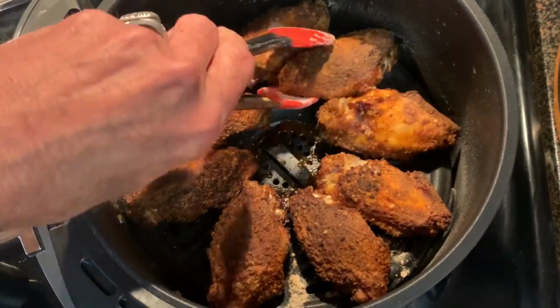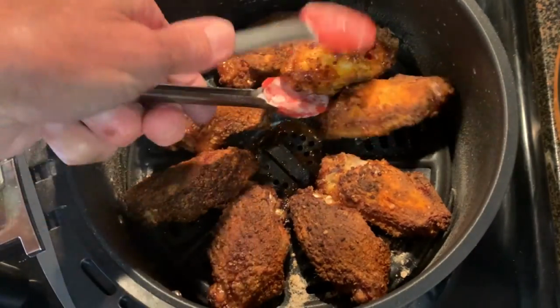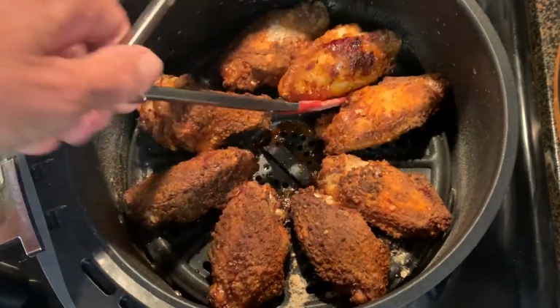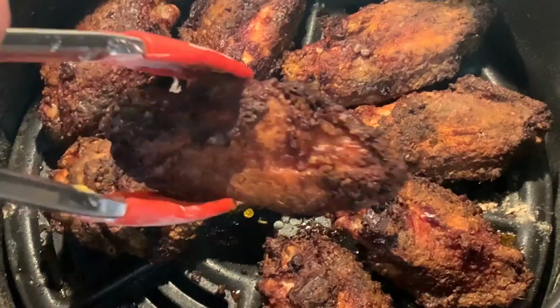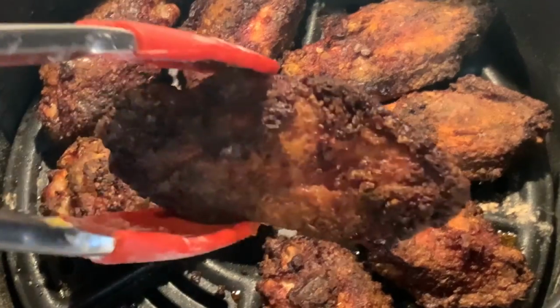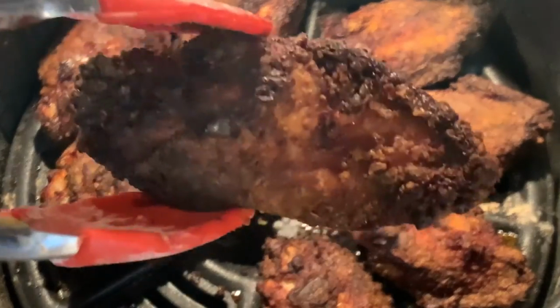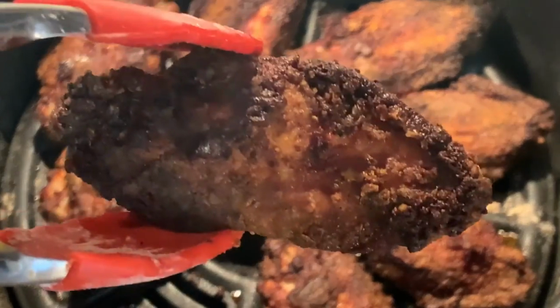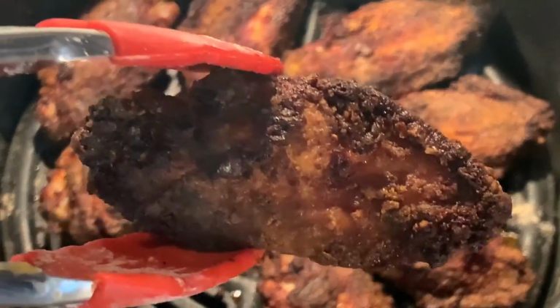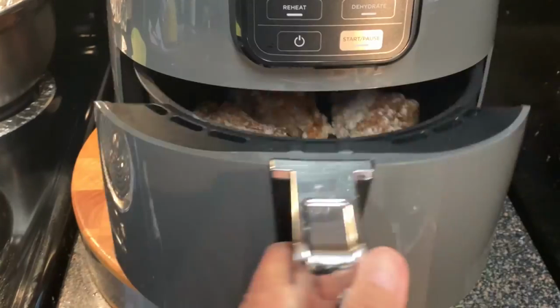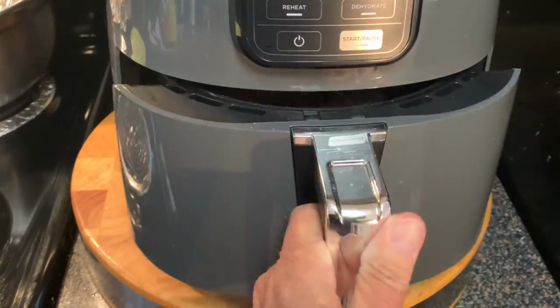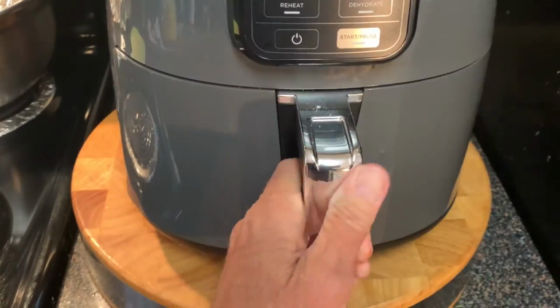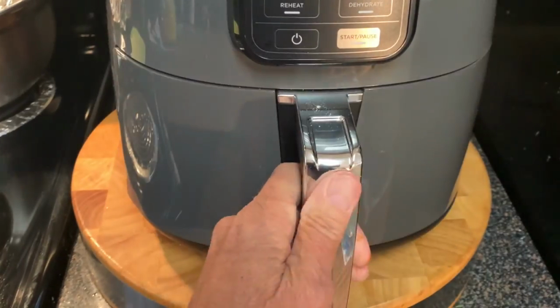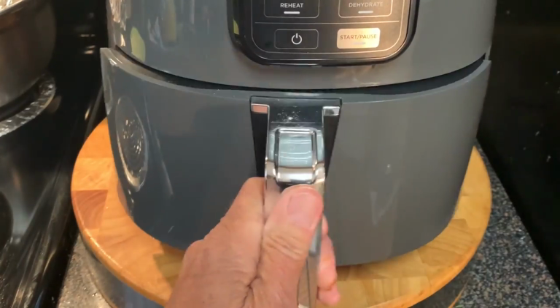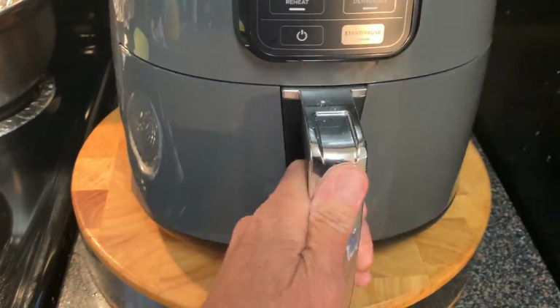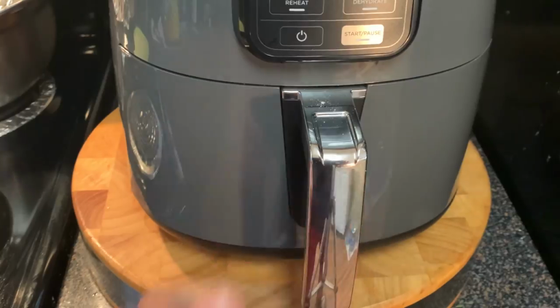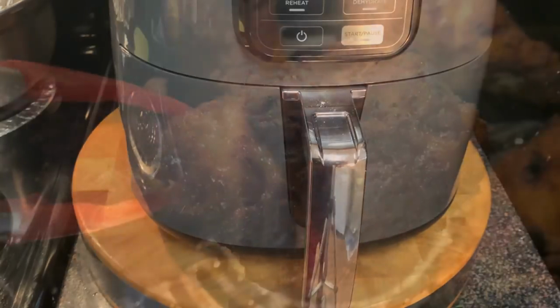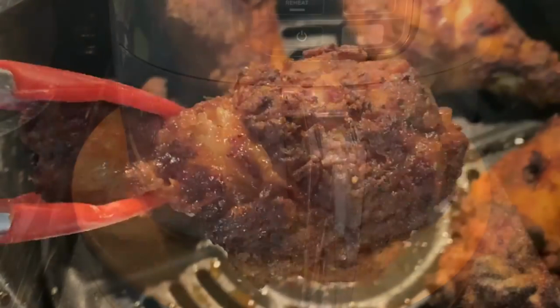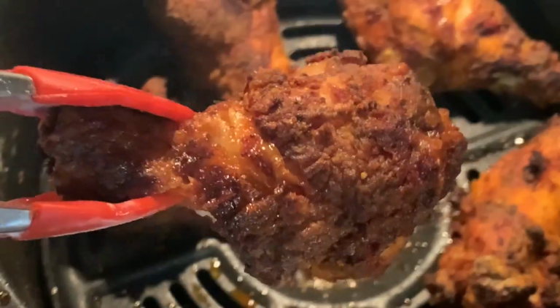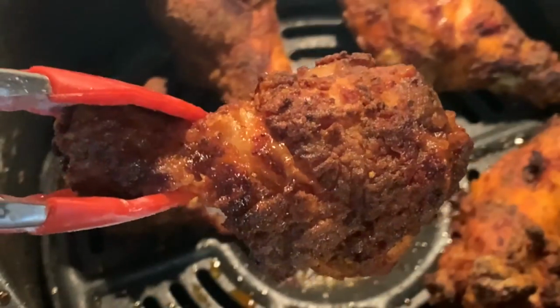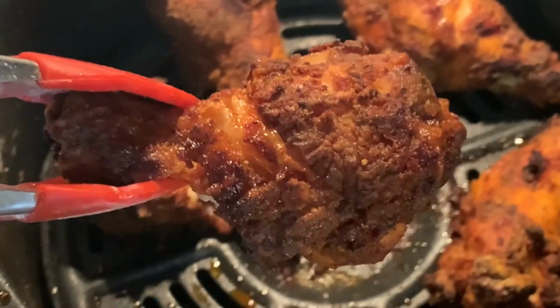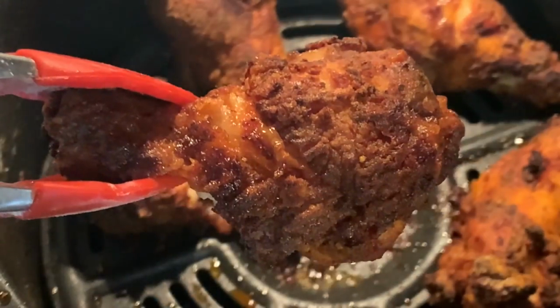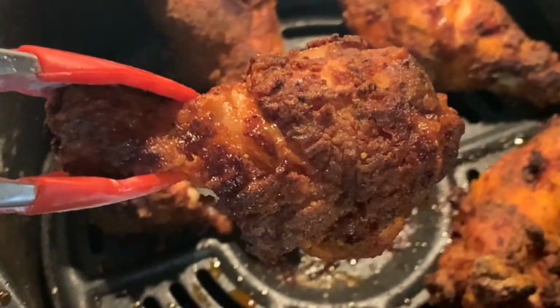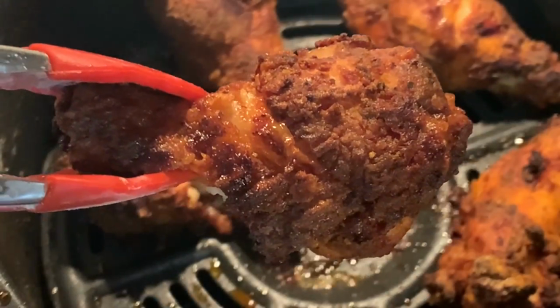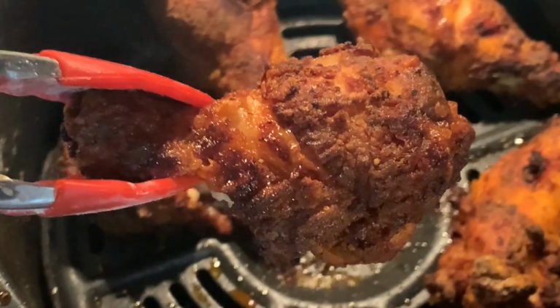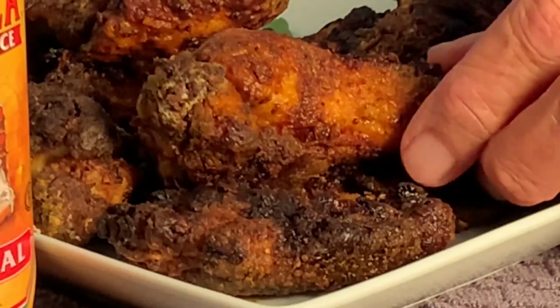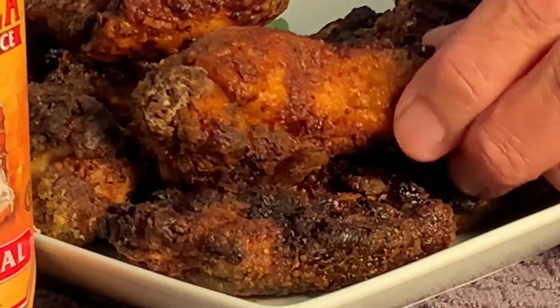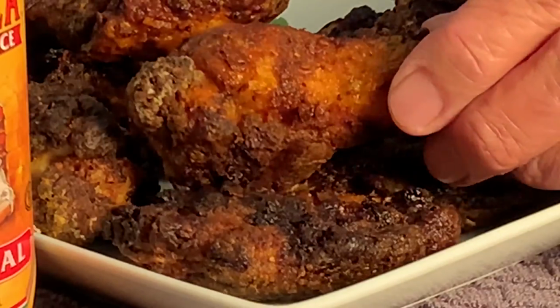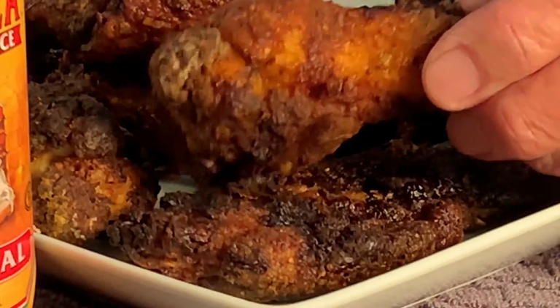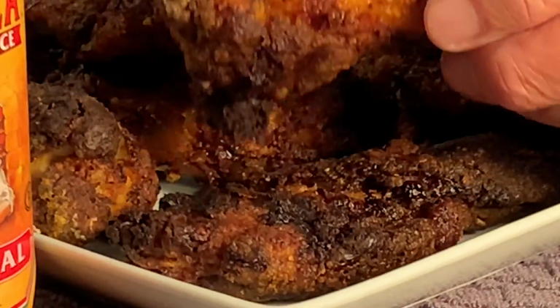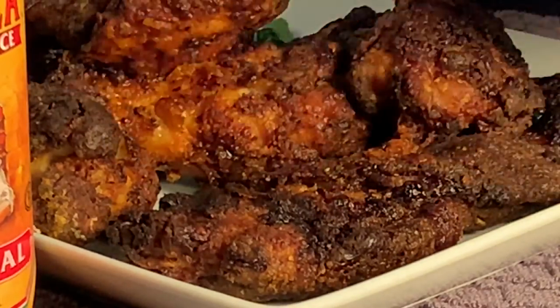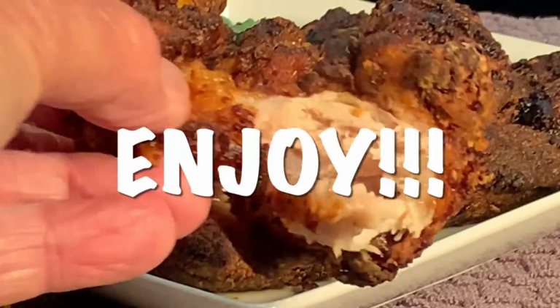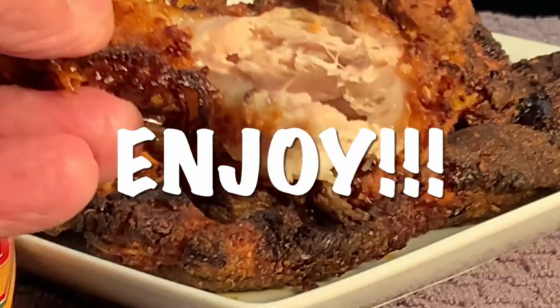When they're done, keep warm while you fry your second batch until golden brown and super crispy. Plate up and enjoy.